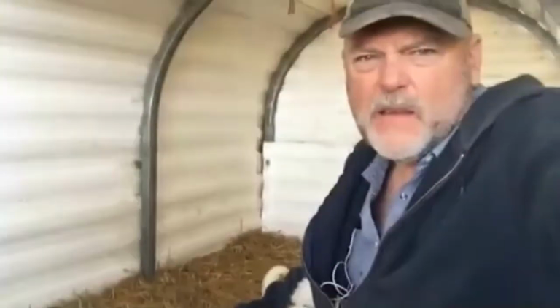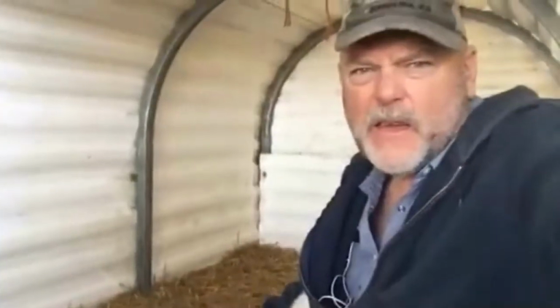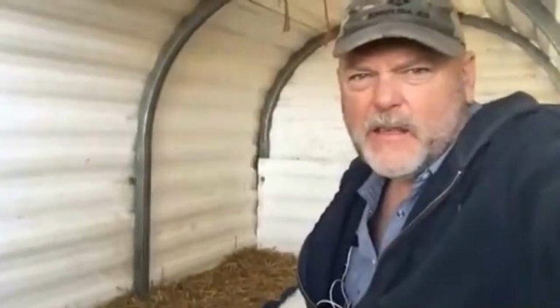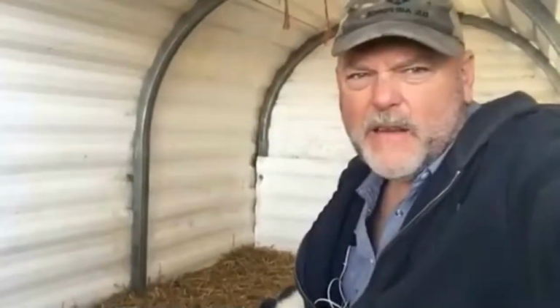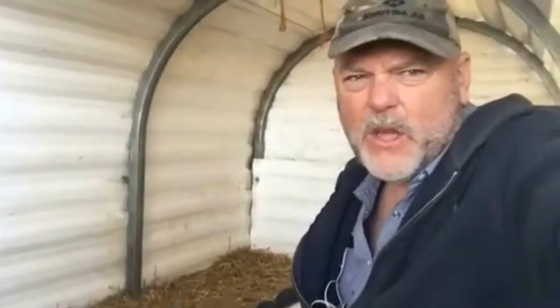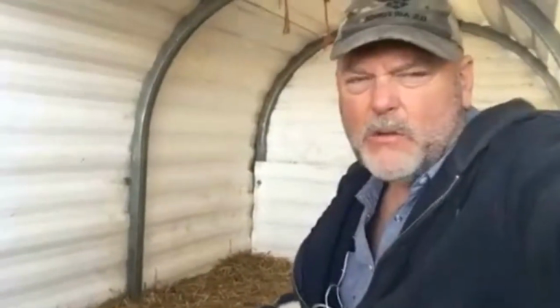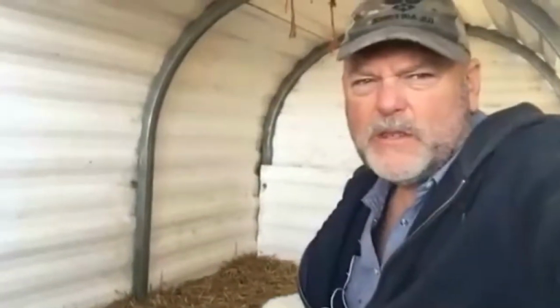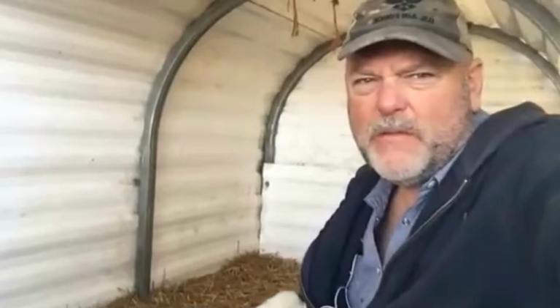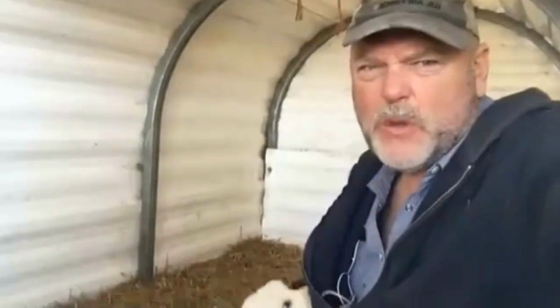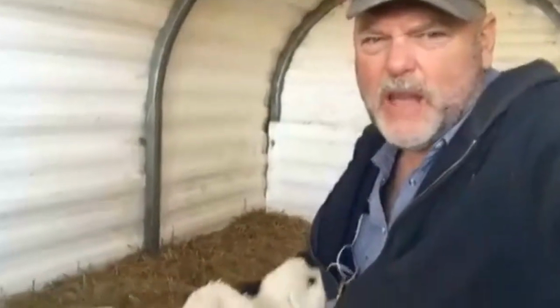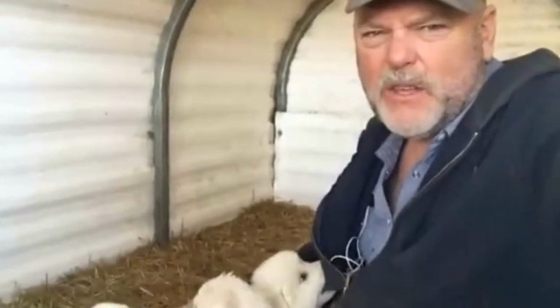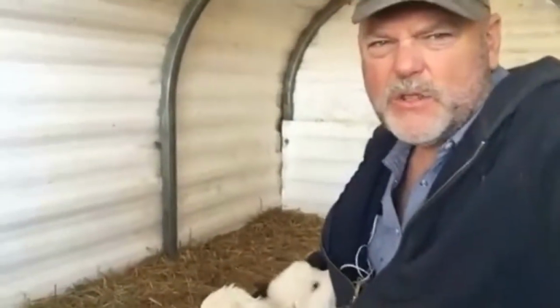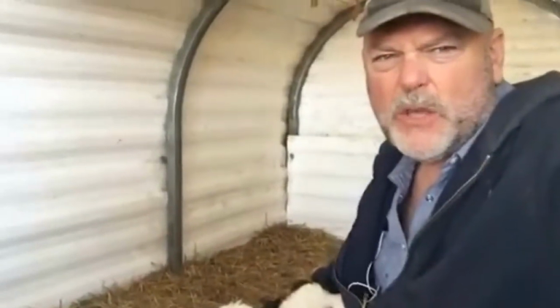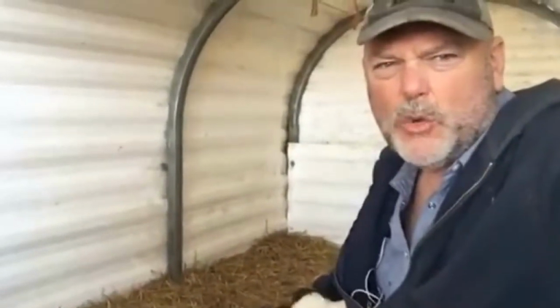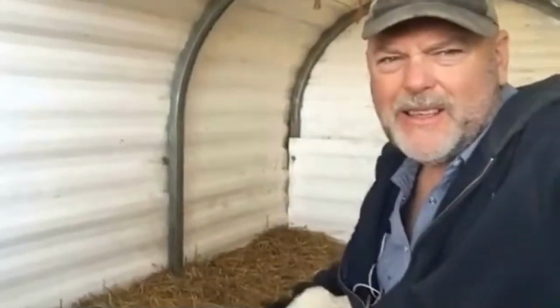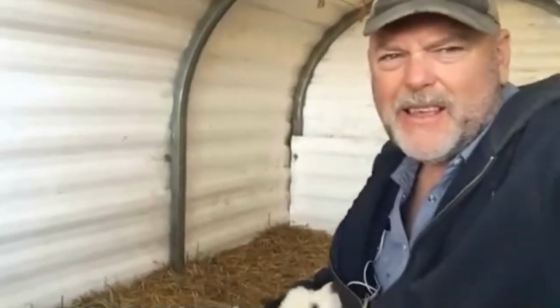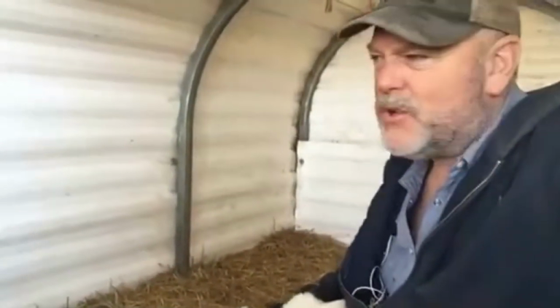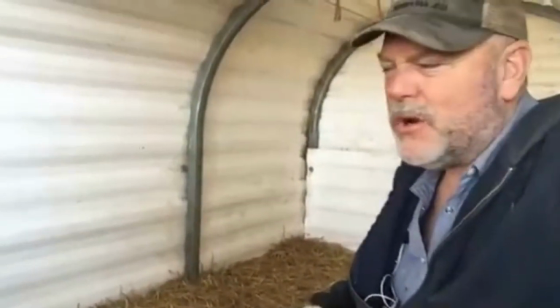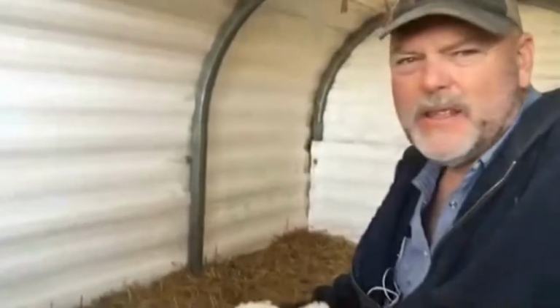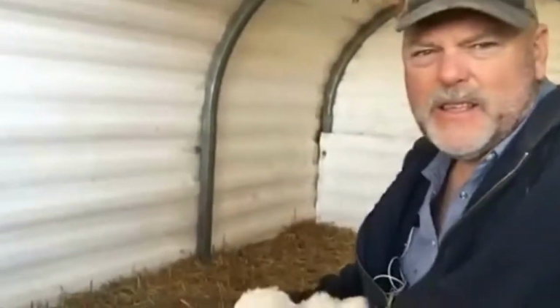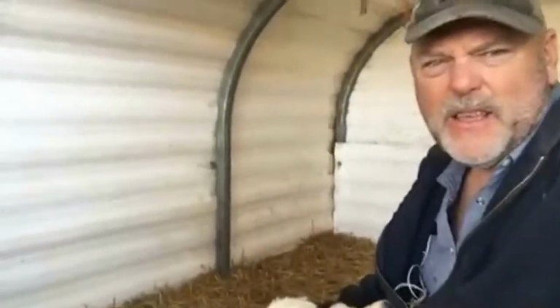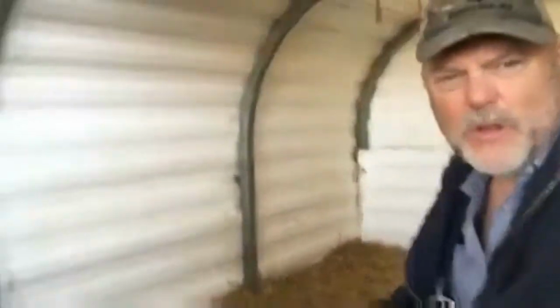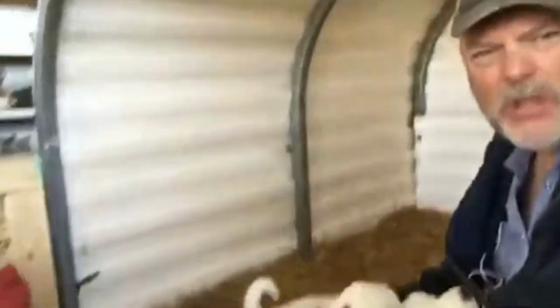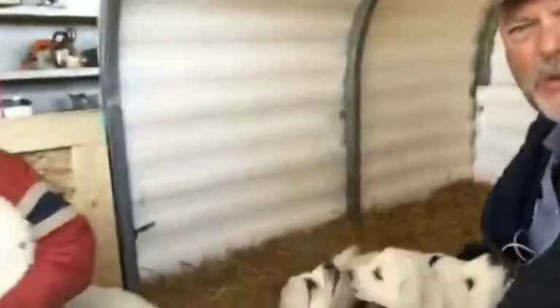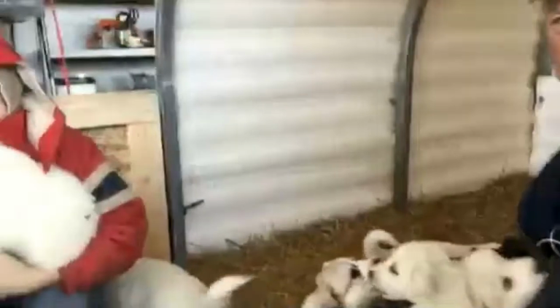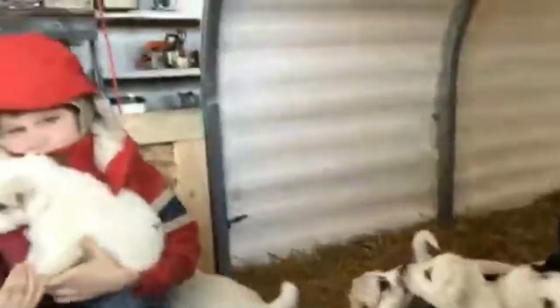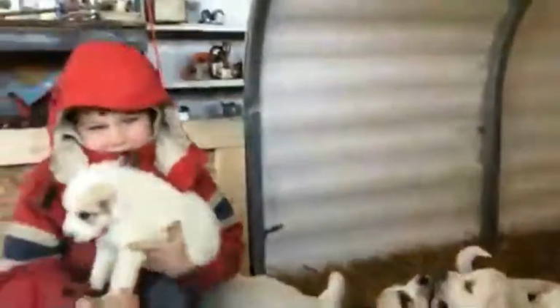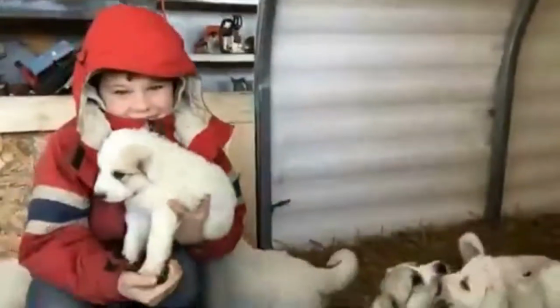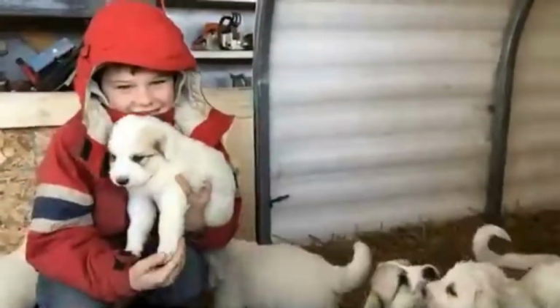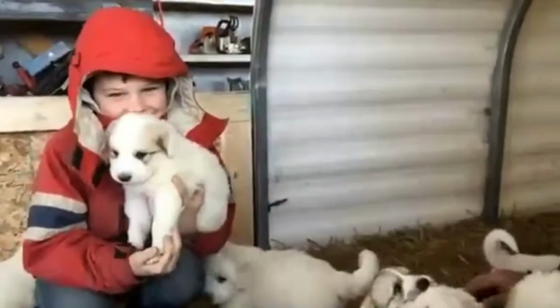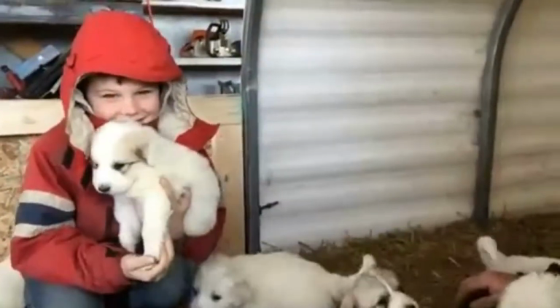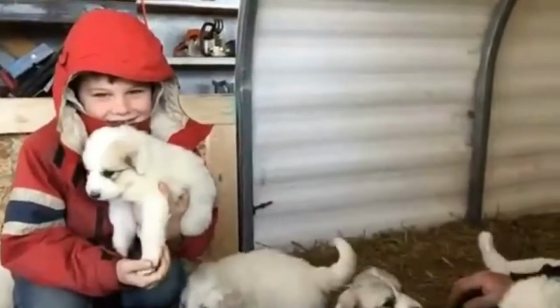This is going to be a Facebook live video, so it's going to be cute and short. And what could be cuter than puppies?